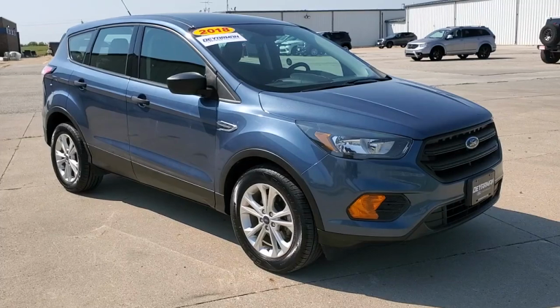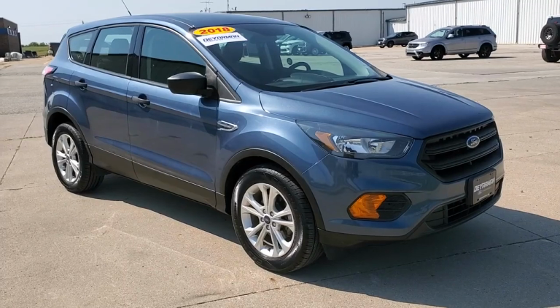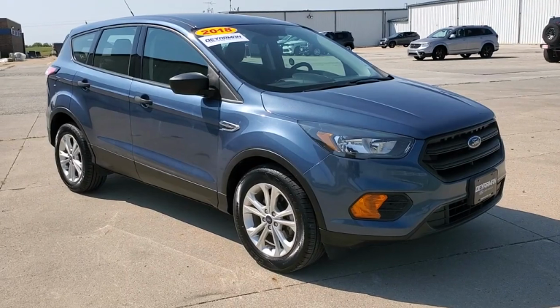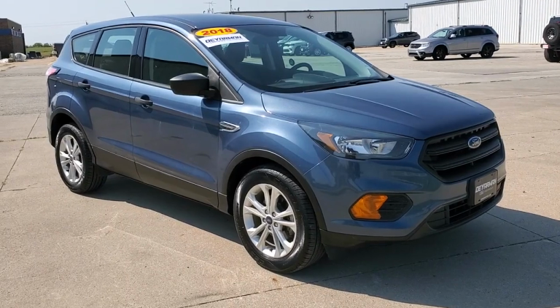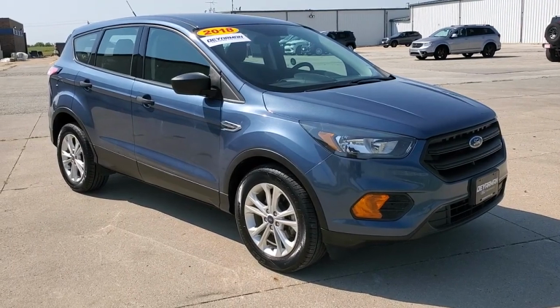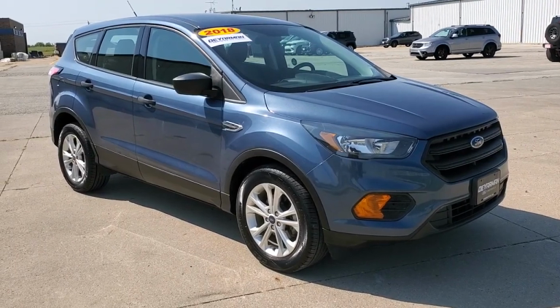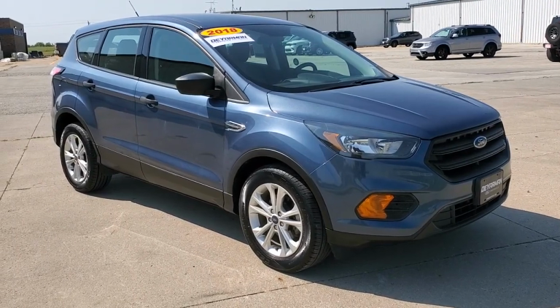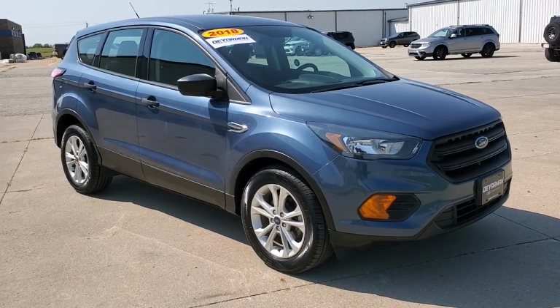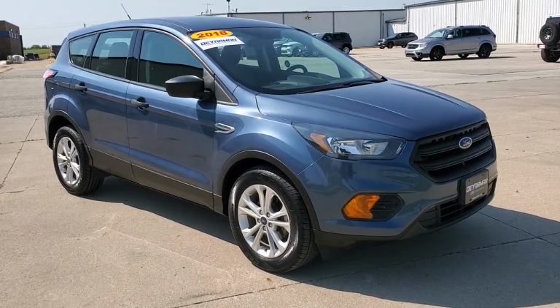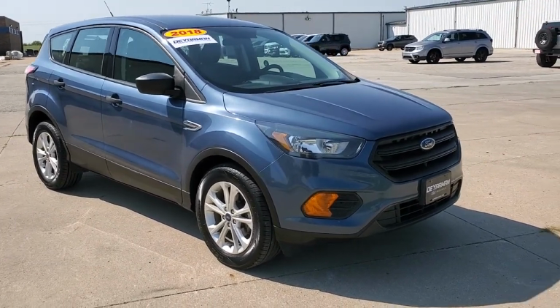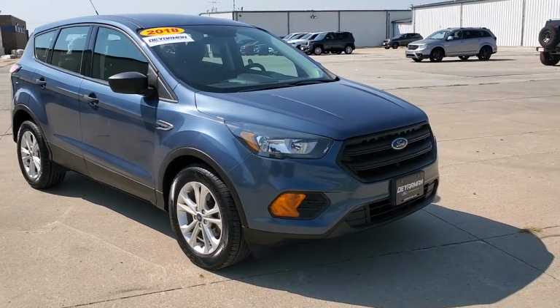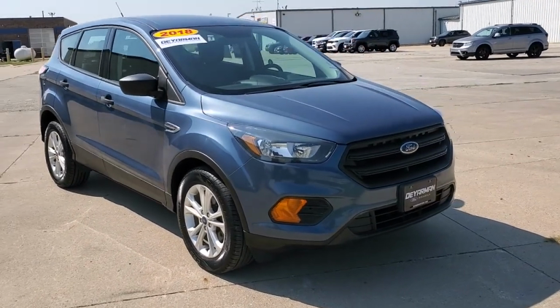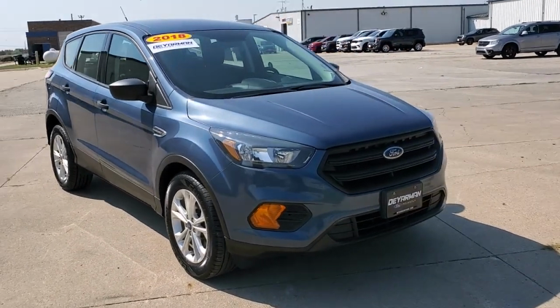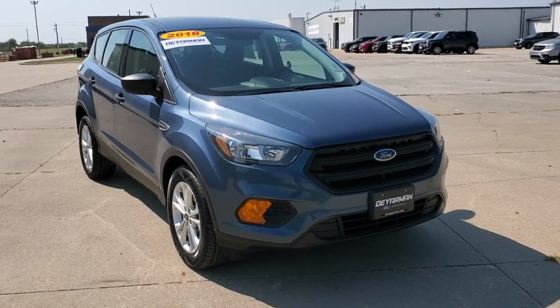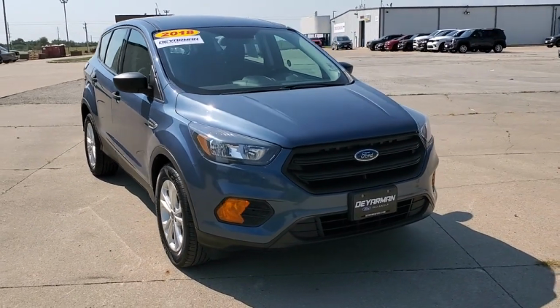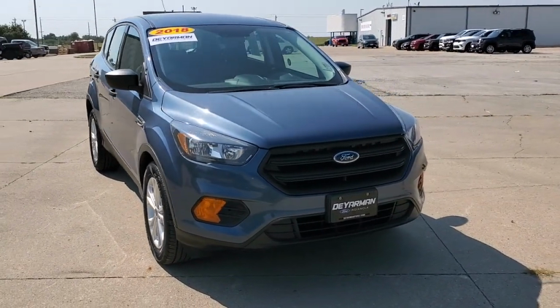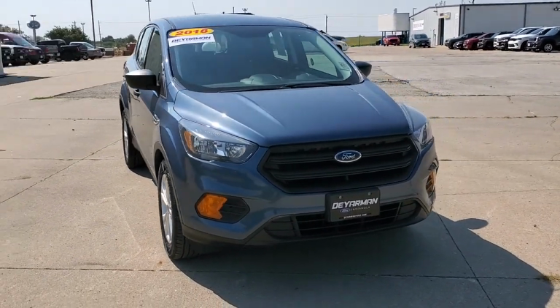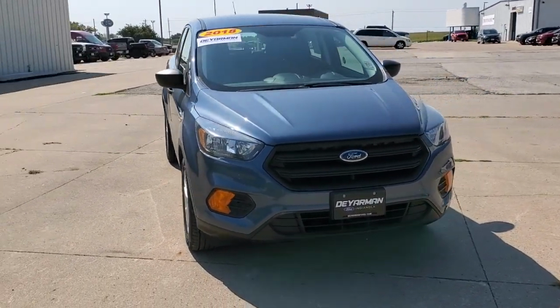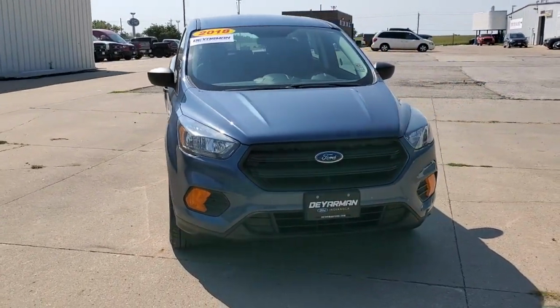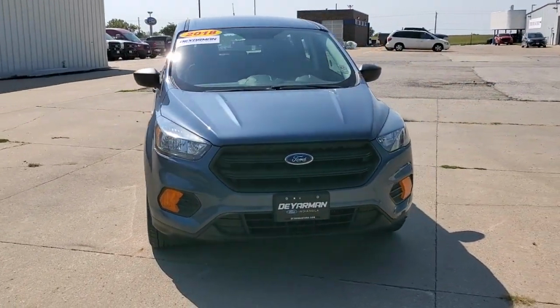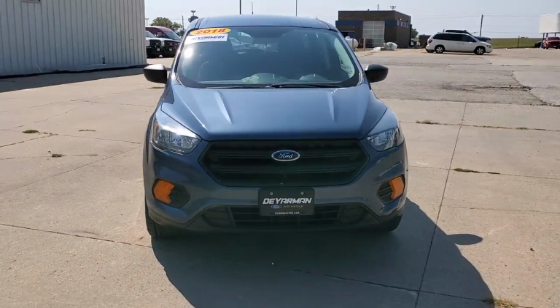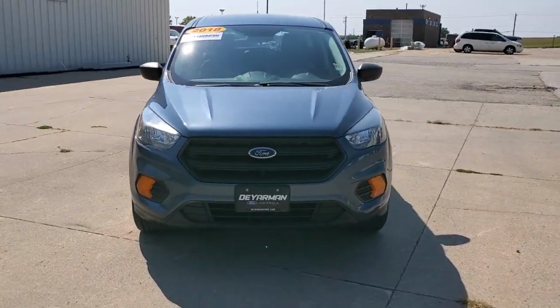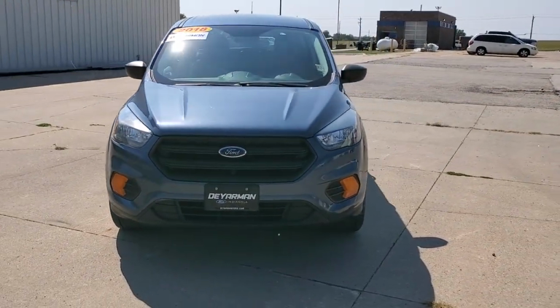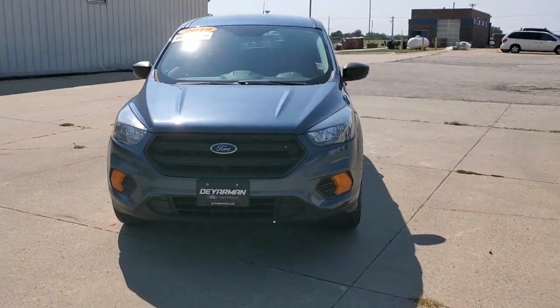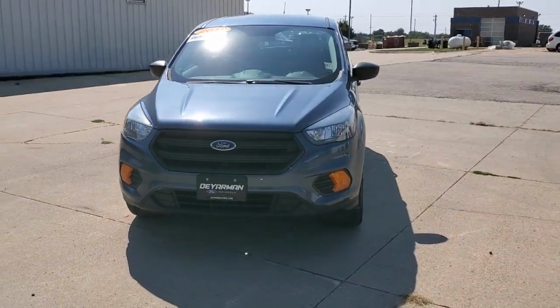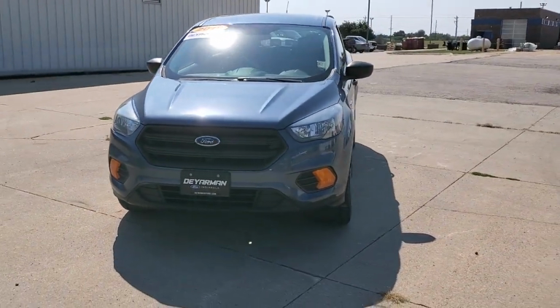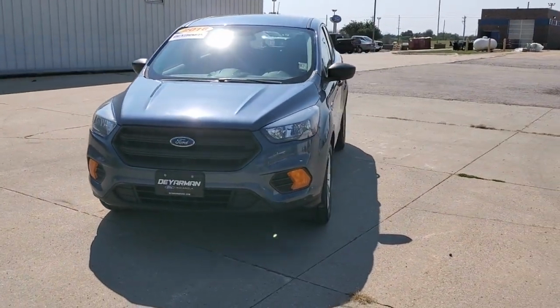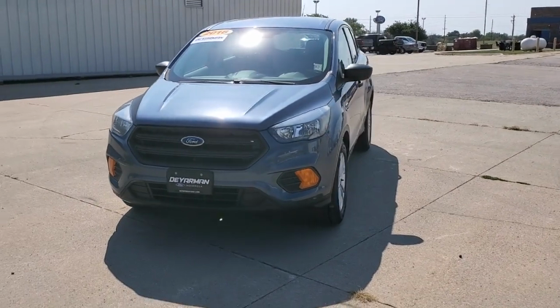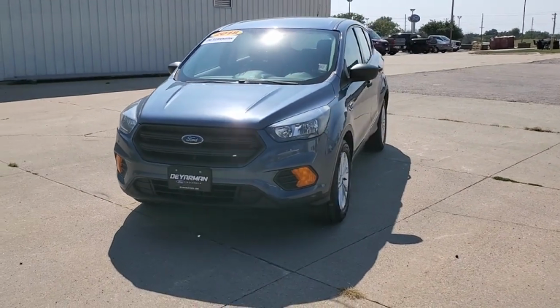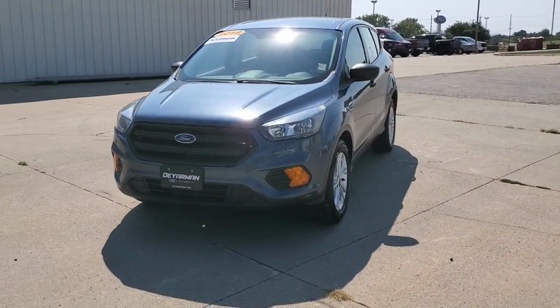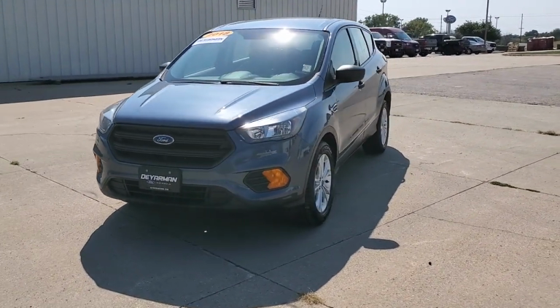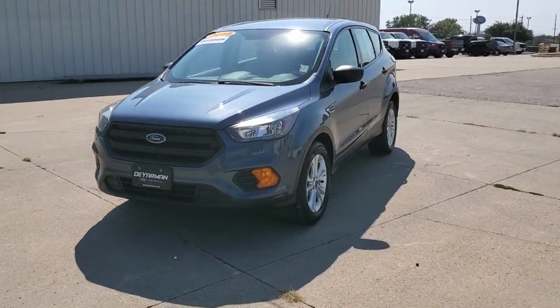Get into the 2018 Ford Escape. This vehicle is an outstanding buy with fewer than 70,000 miles on the odometer. De-stress and decompress in this sleek and sporty Escape.